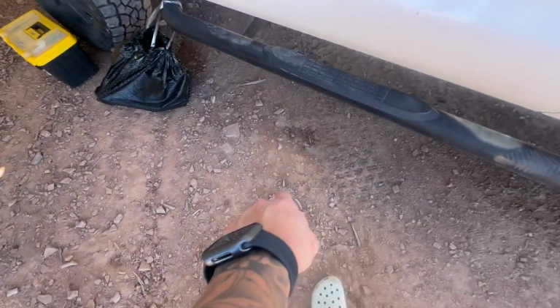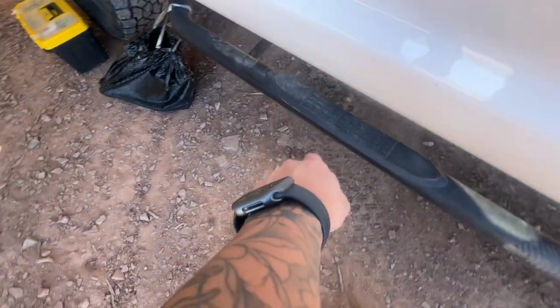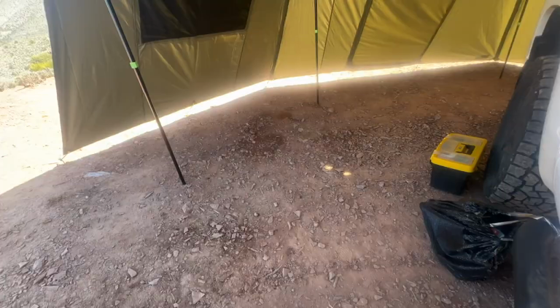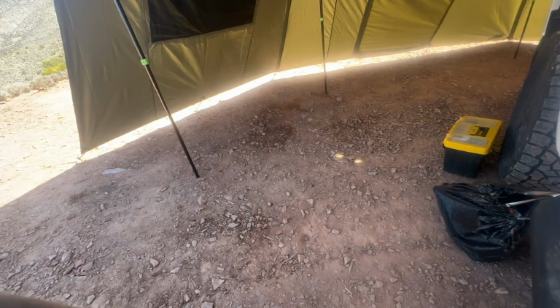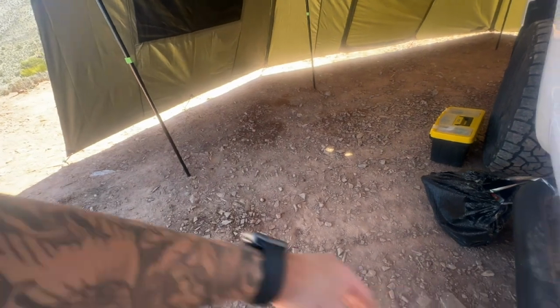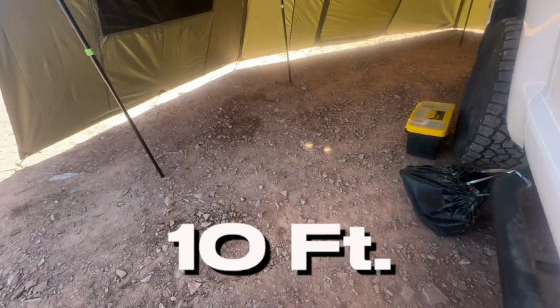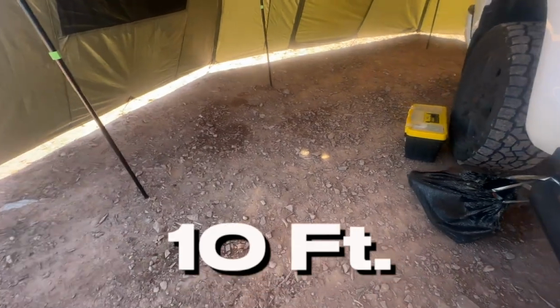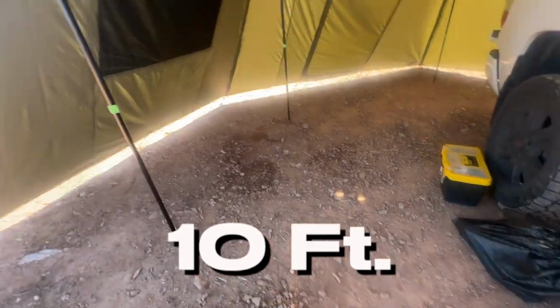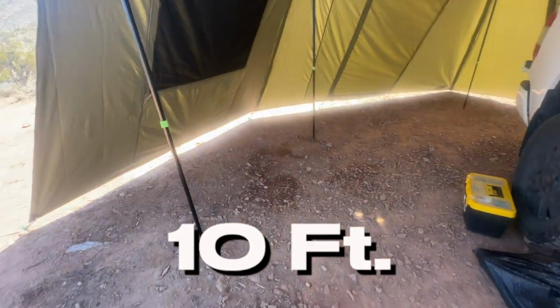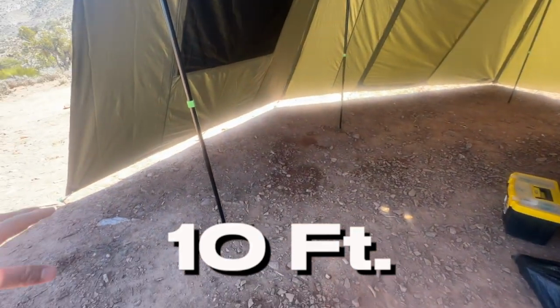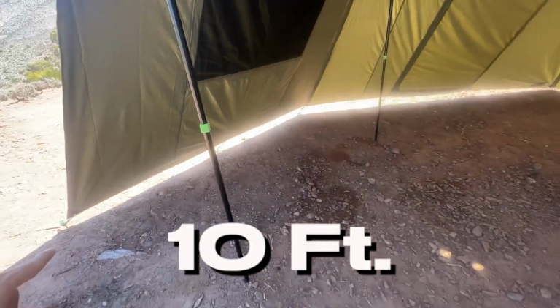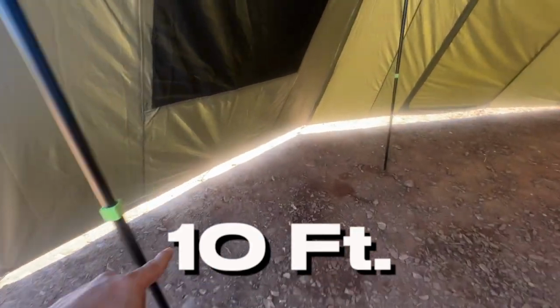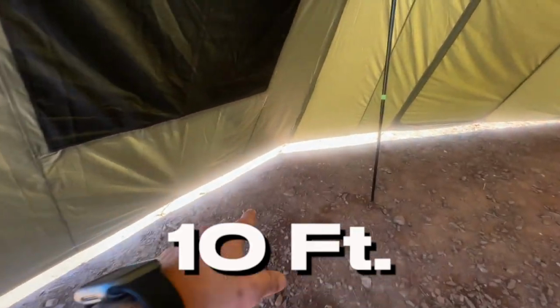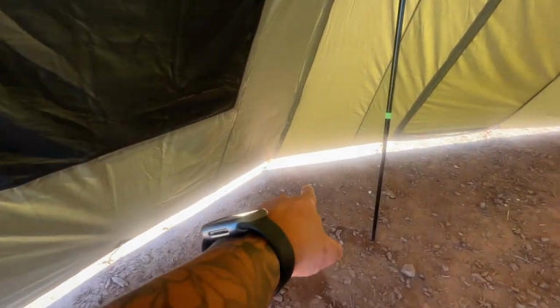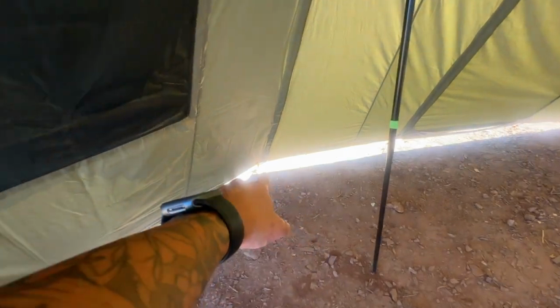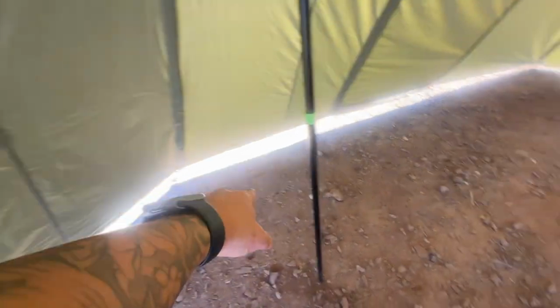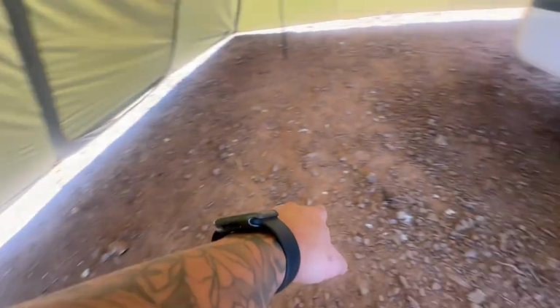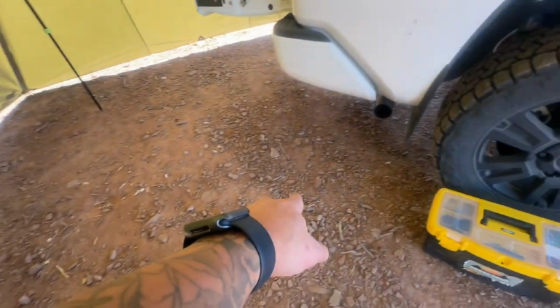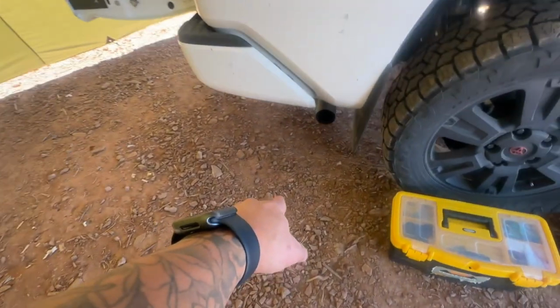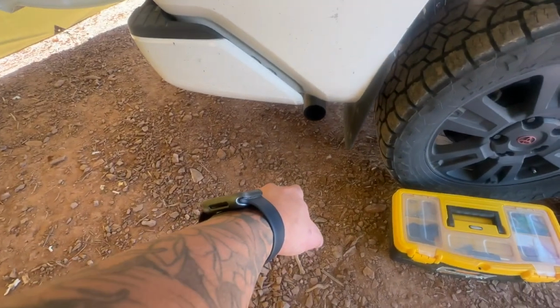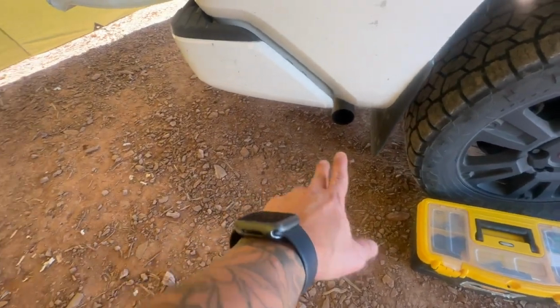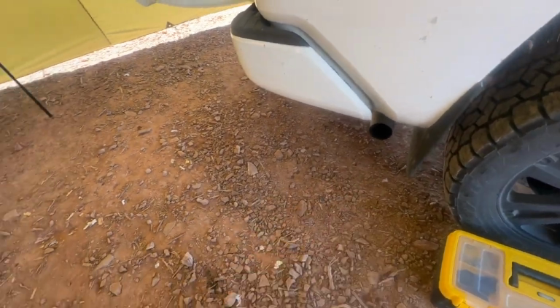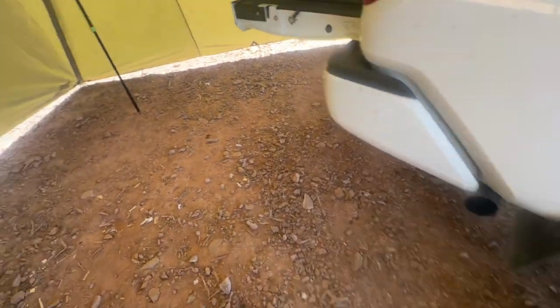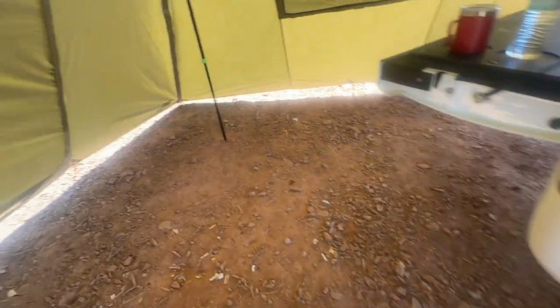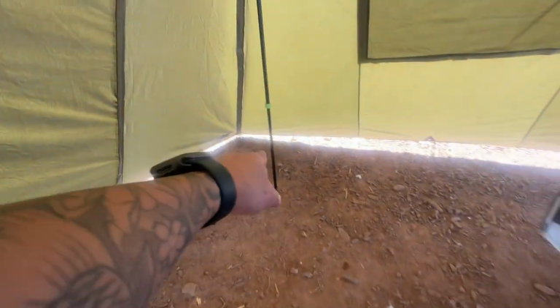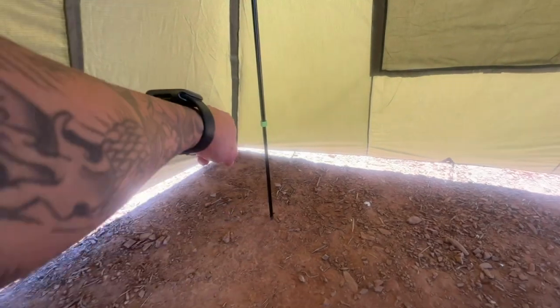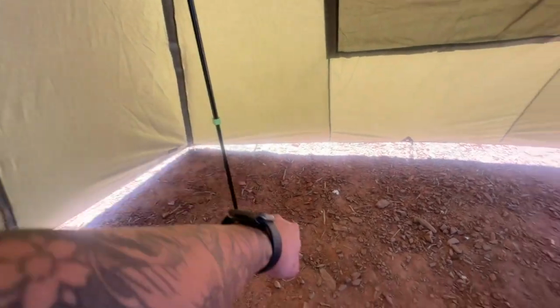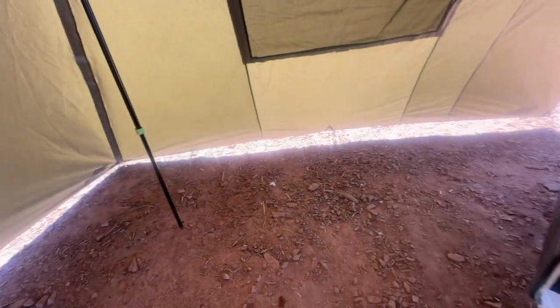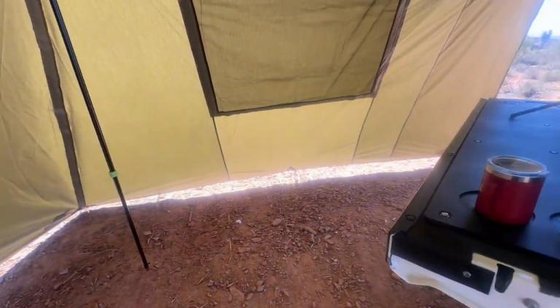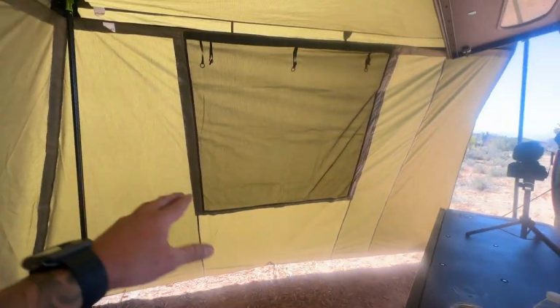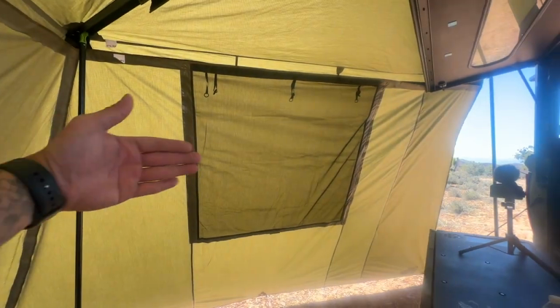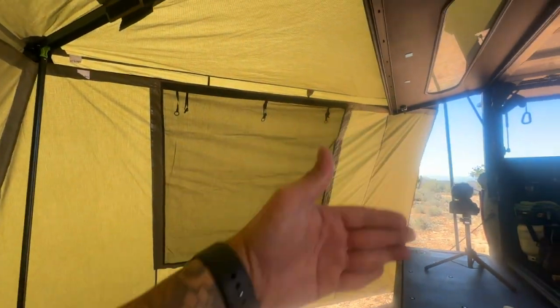The measurement from here all the way to the side of your car is a good 10 feet of space, so you have a lot of space. Also from that corner all the way to the rear bumper is also 10 feet — same as this side — and it closes in to this side.